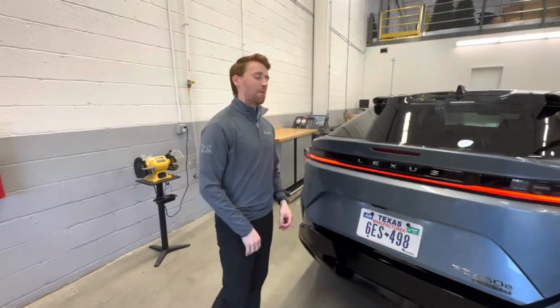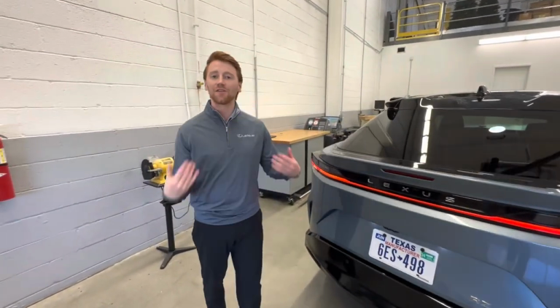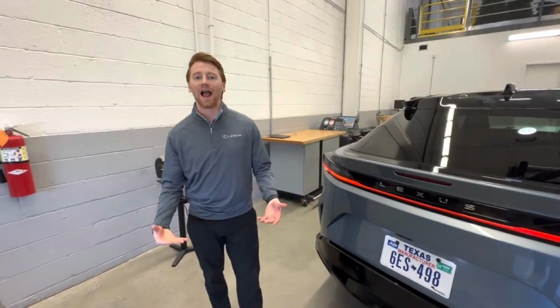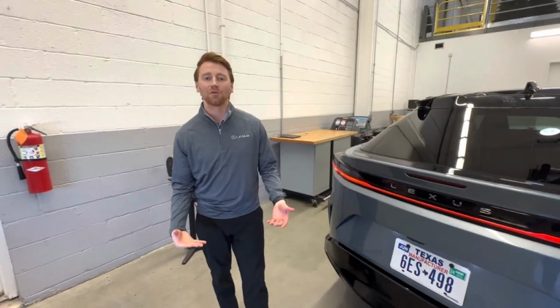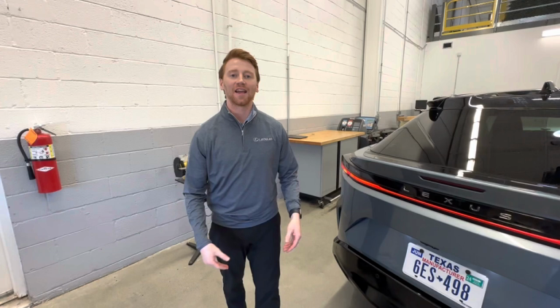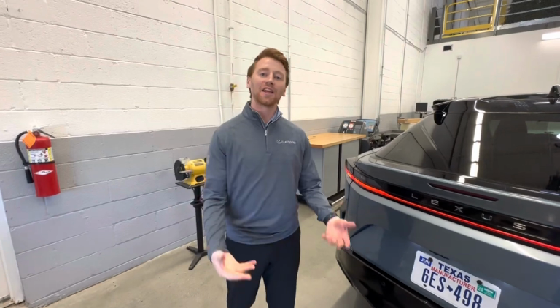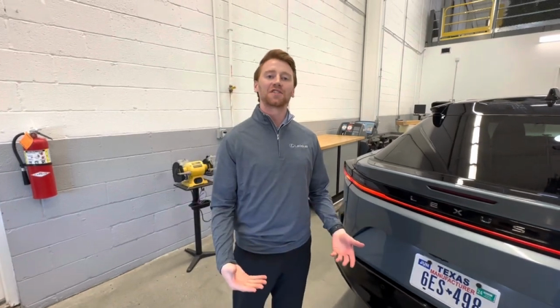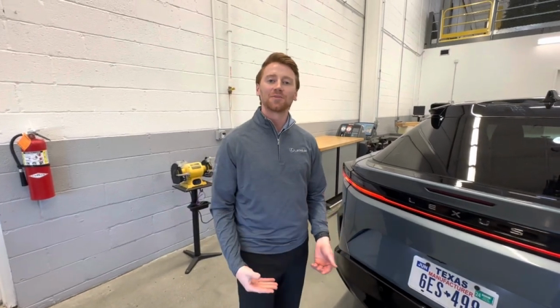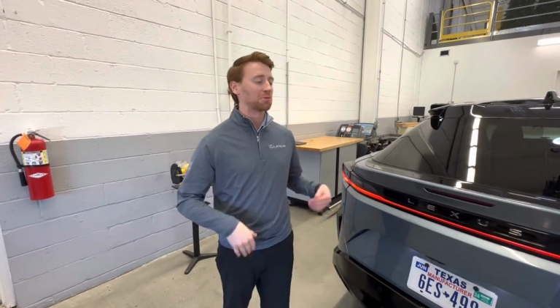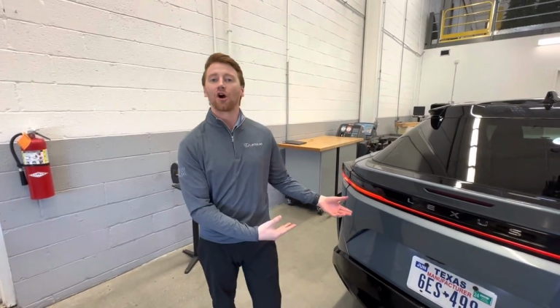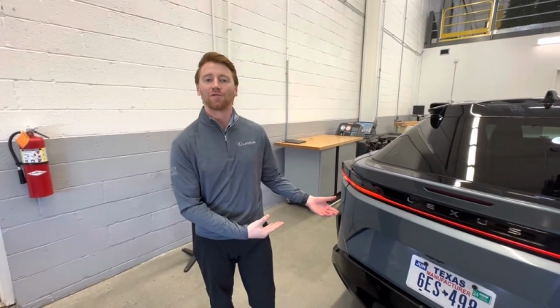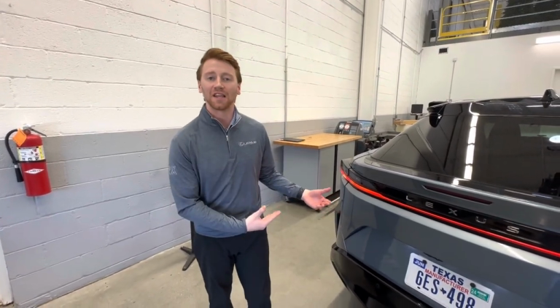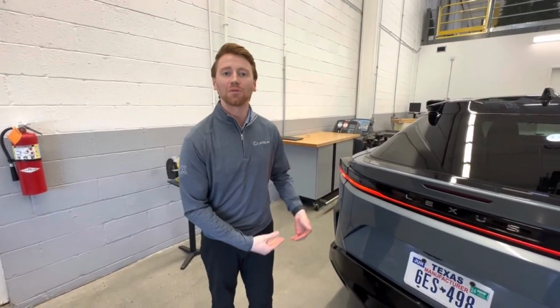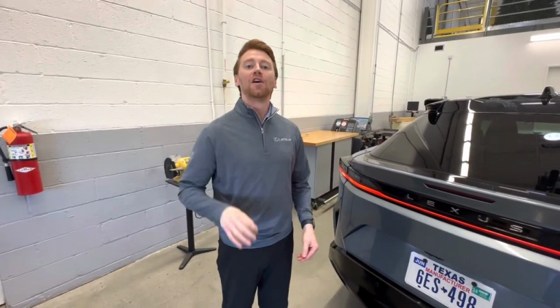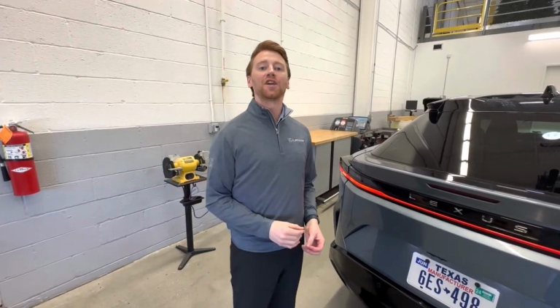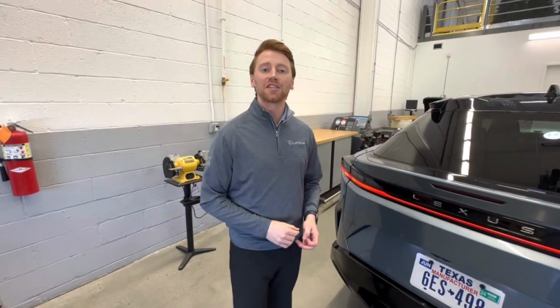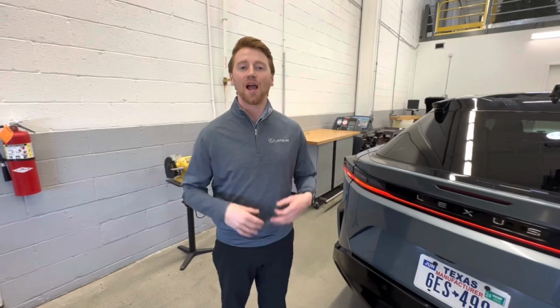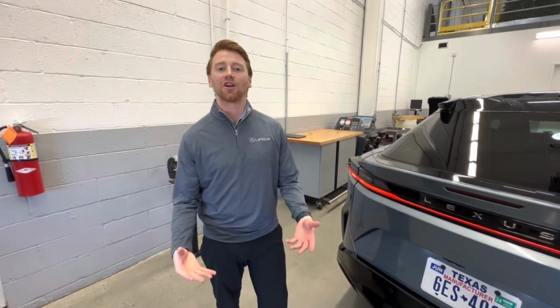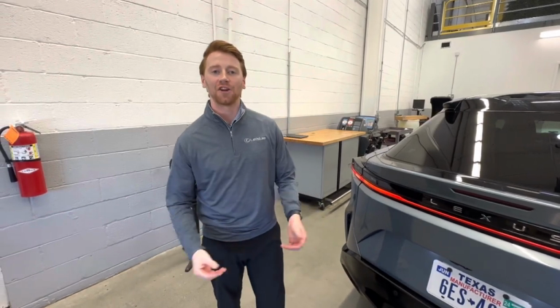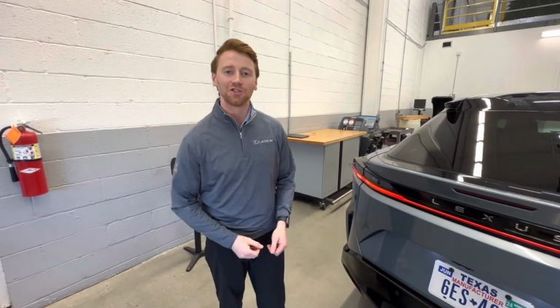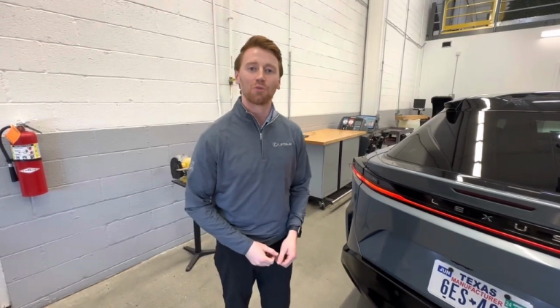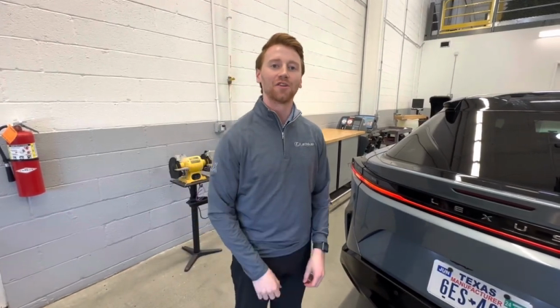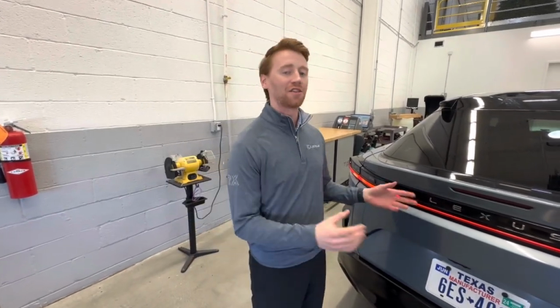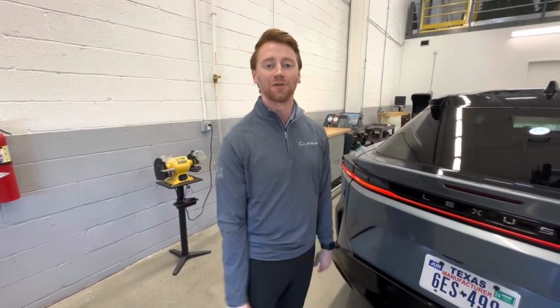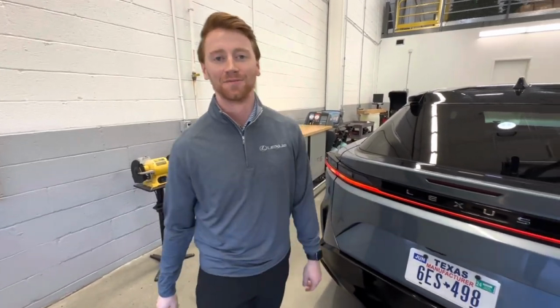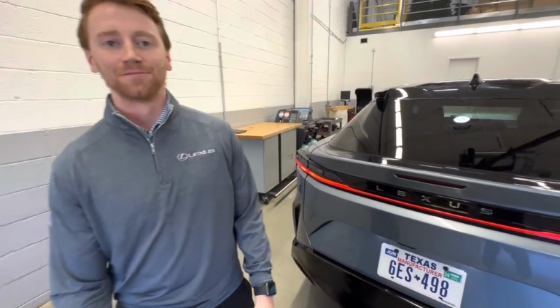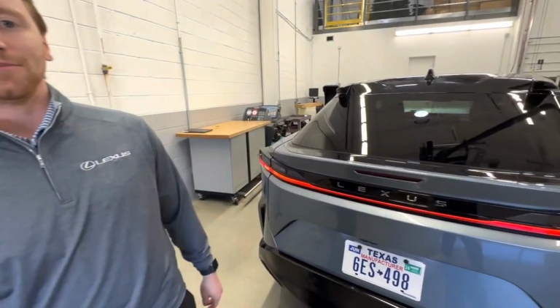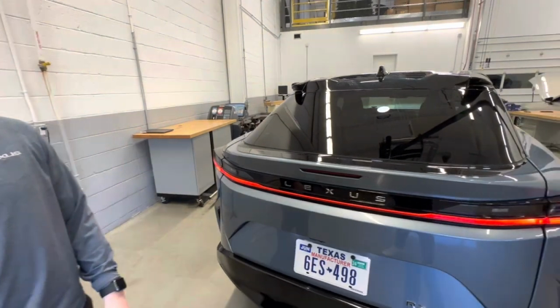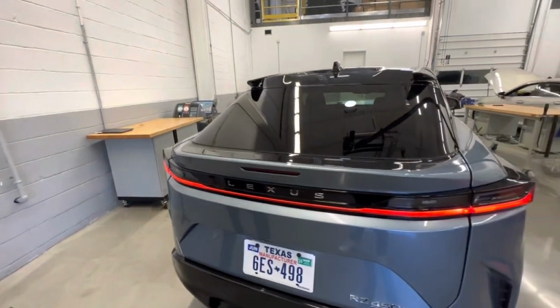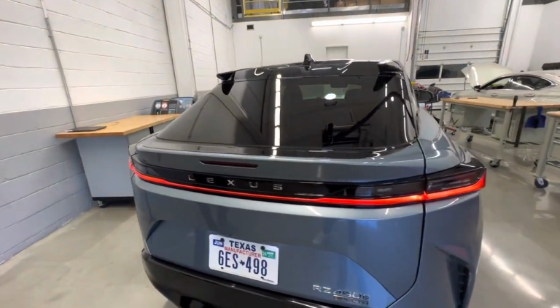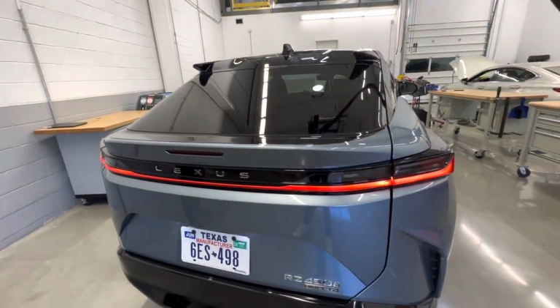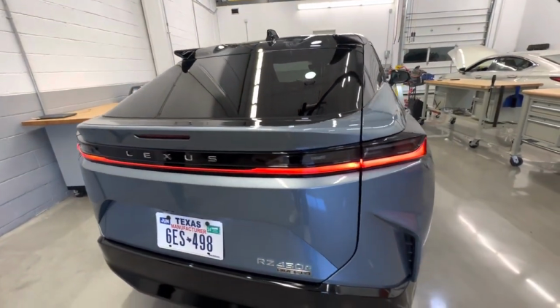That's everything I have for you today. Thank you all for taking some time to explore the RZ450E with me. Feel free to like, subscribe, and share our channel, and stay tuned for more videos on this vehicle.